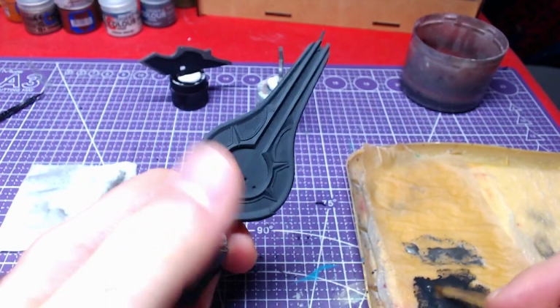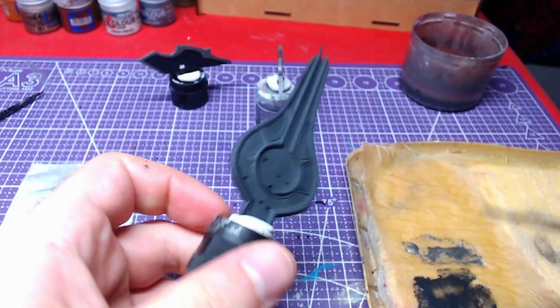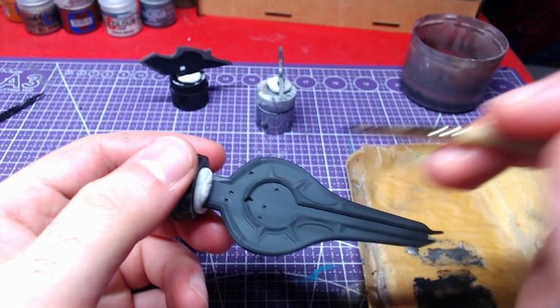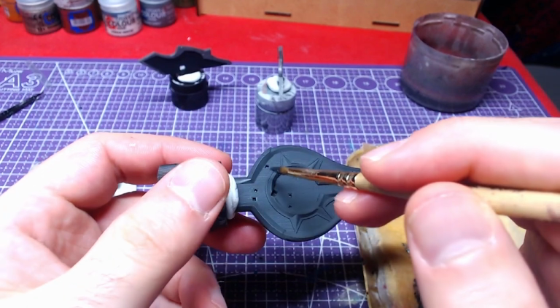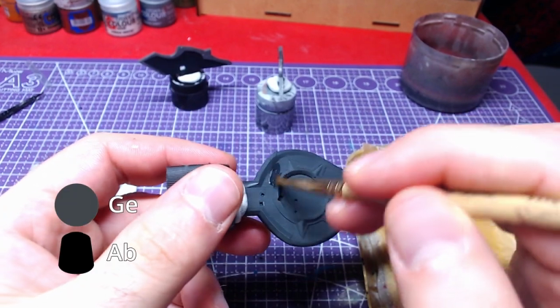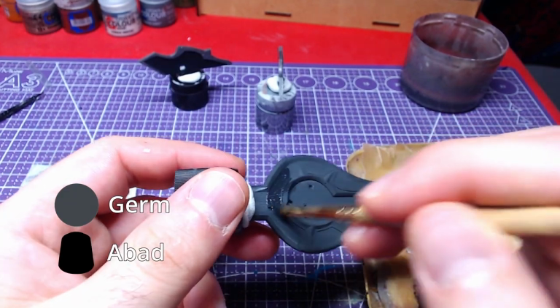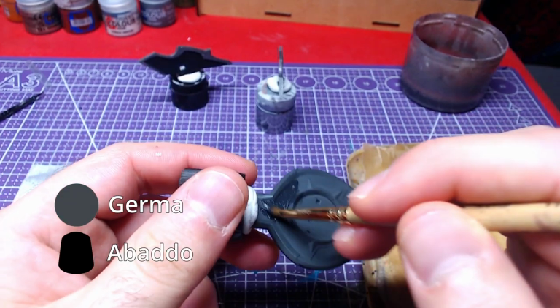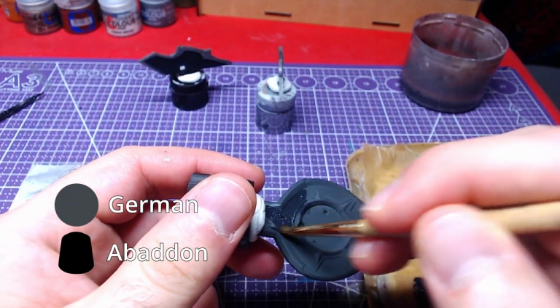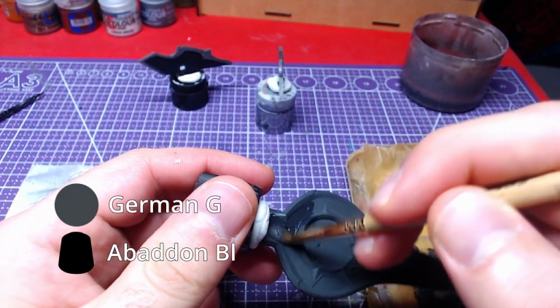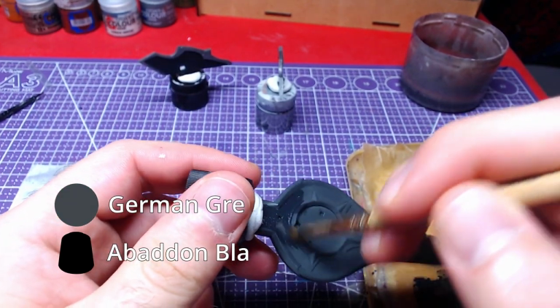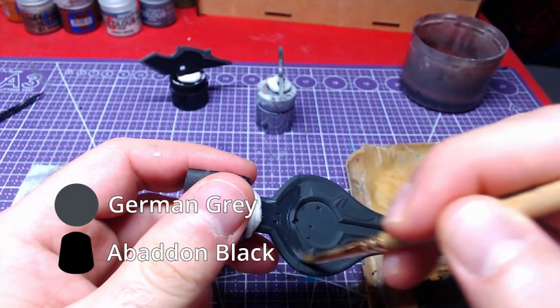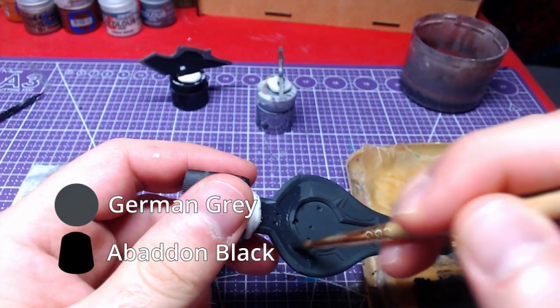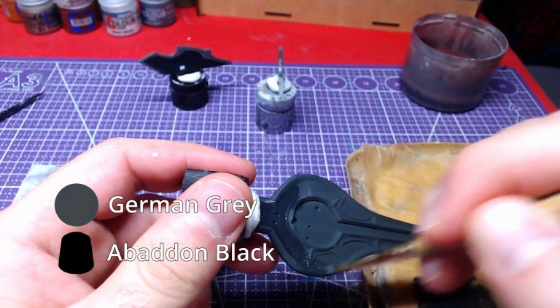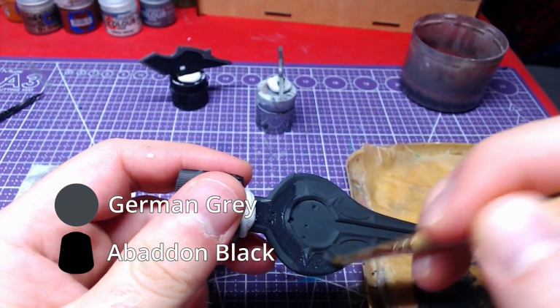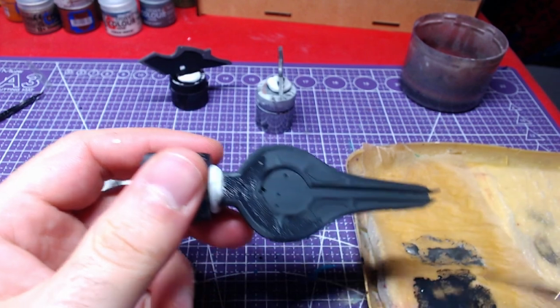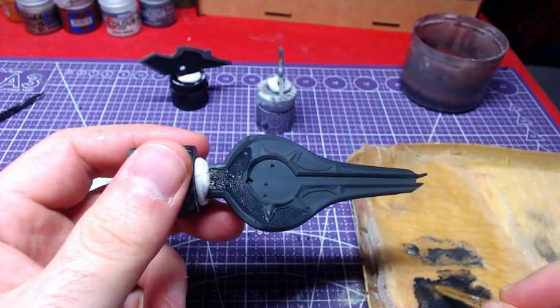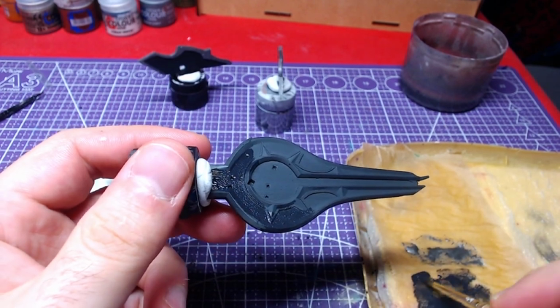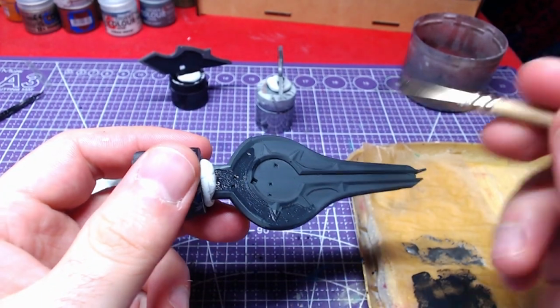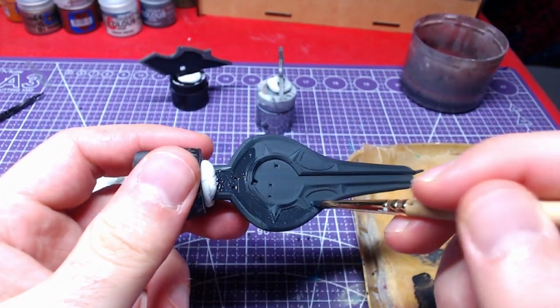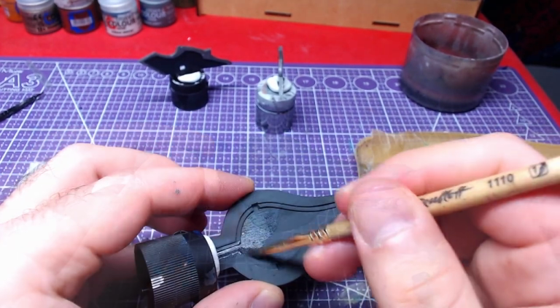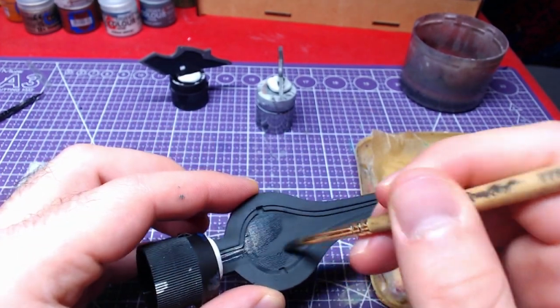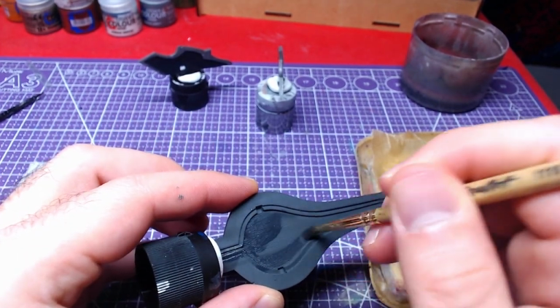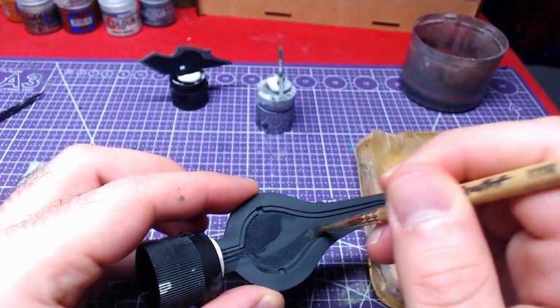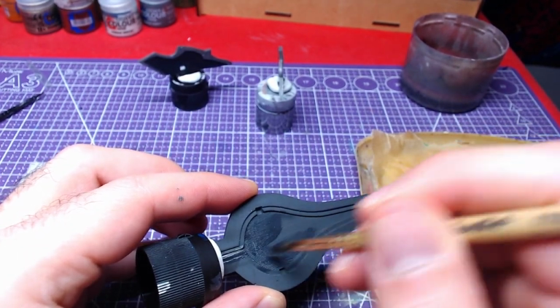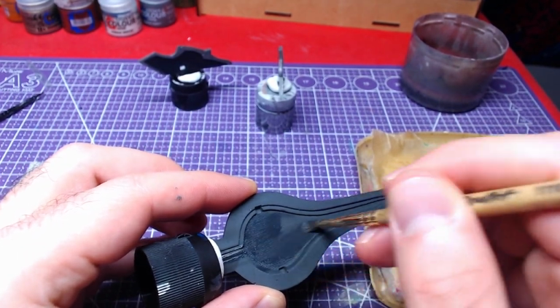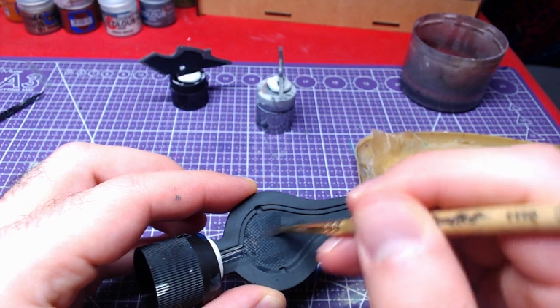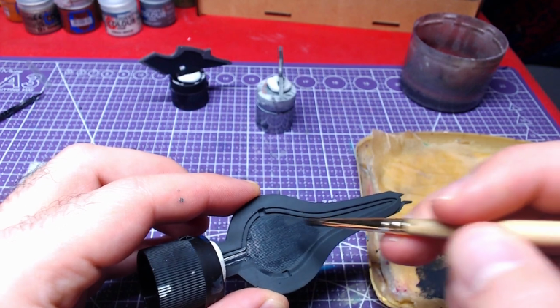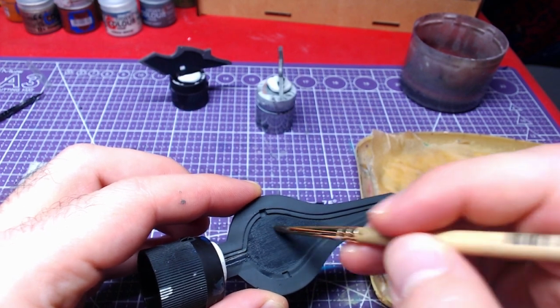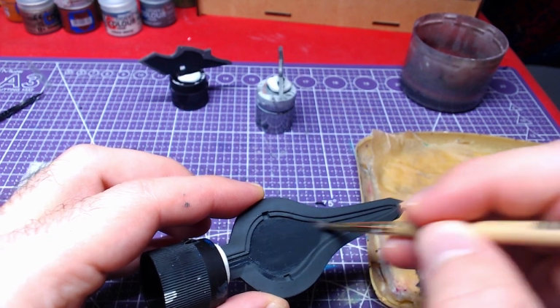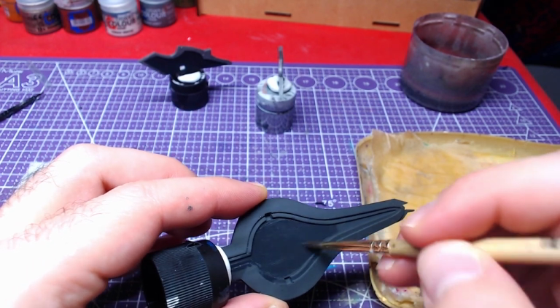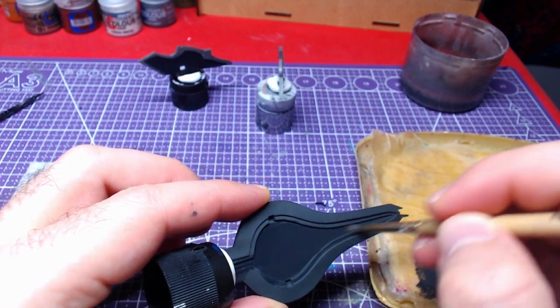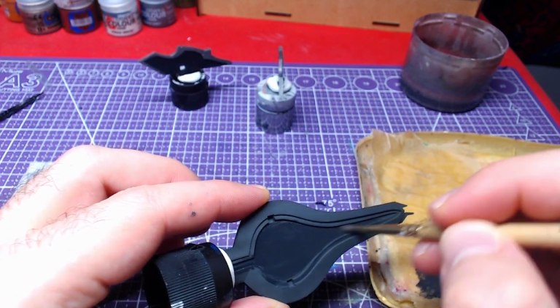We will start with a mix of German Grey and Abaddon Black, roughly one-to-one mix, and paint the base of the shield. Keep the mix at hand, as we will use it a lot in this video.